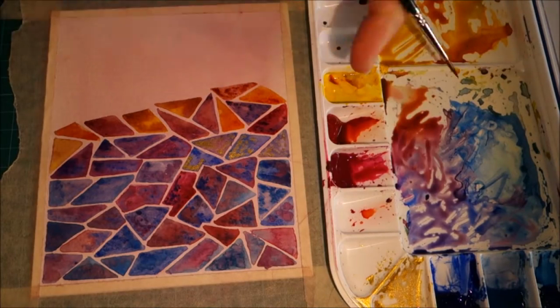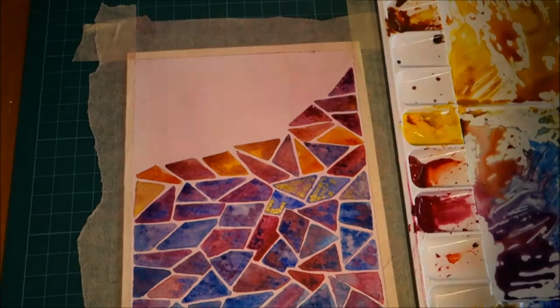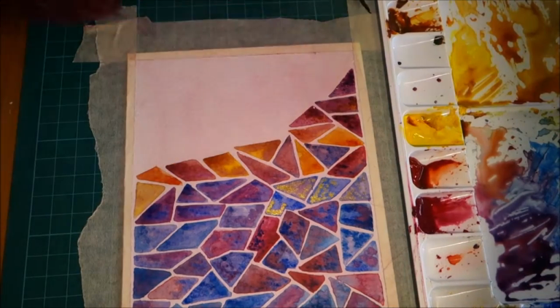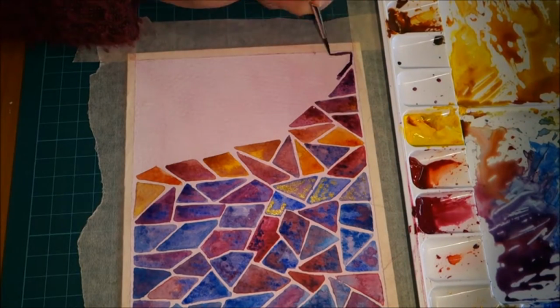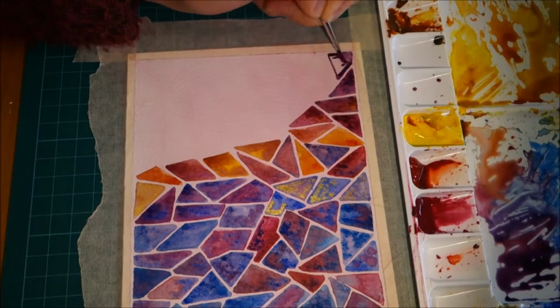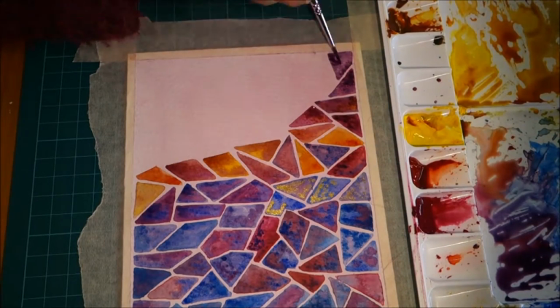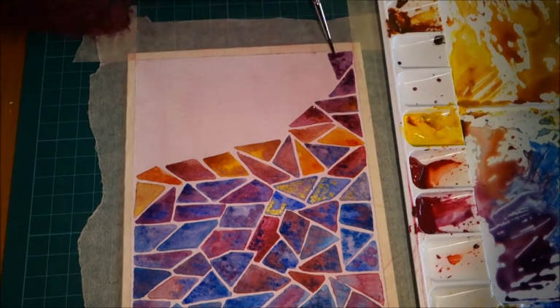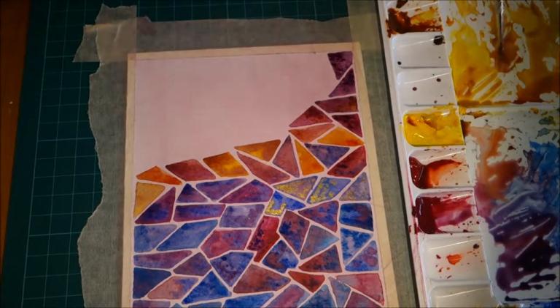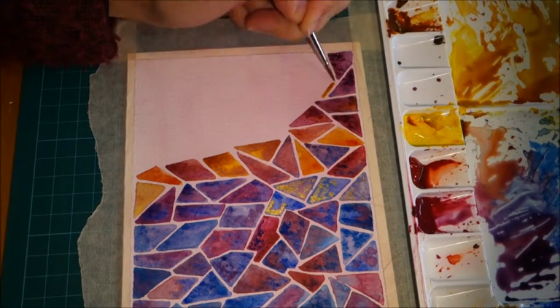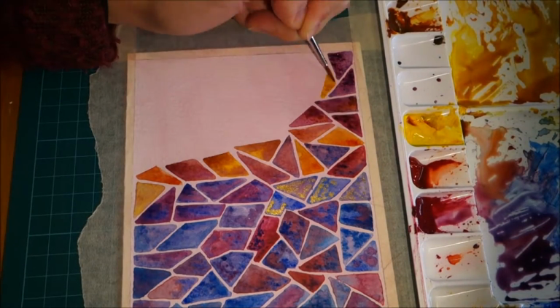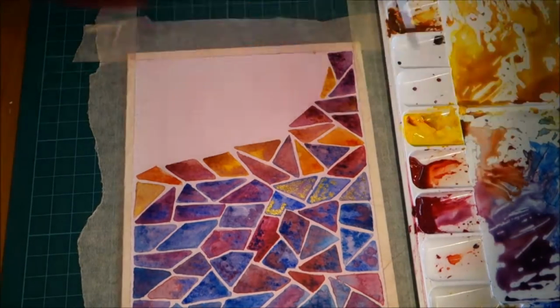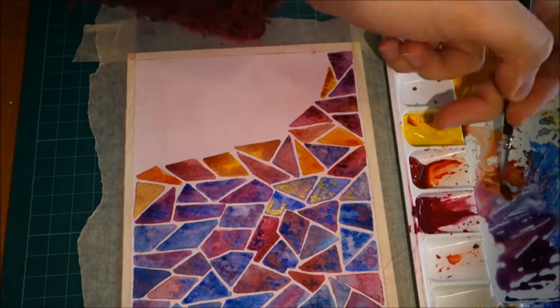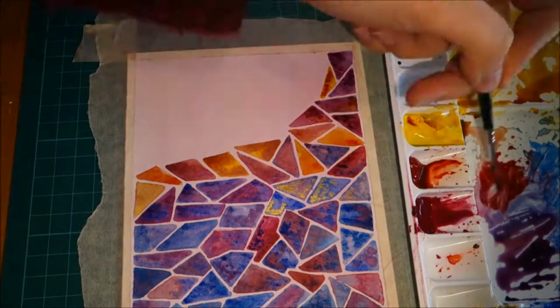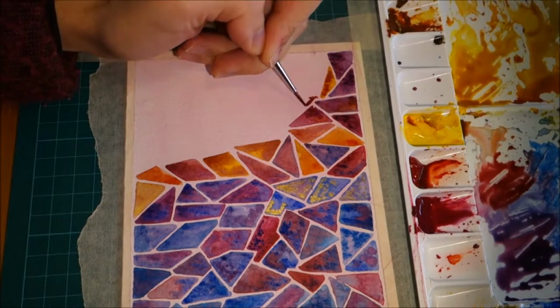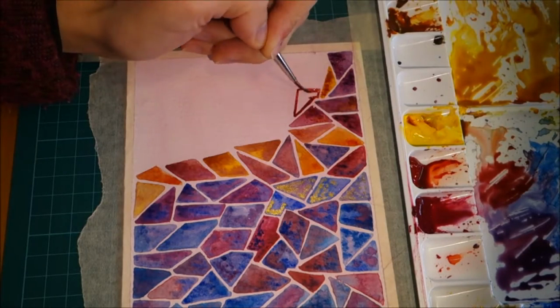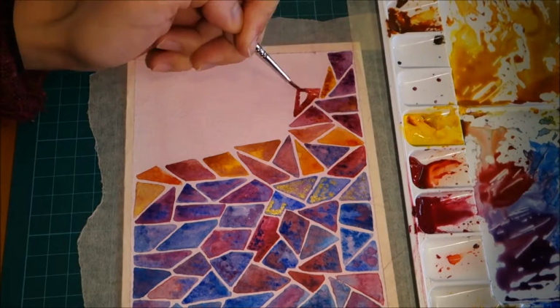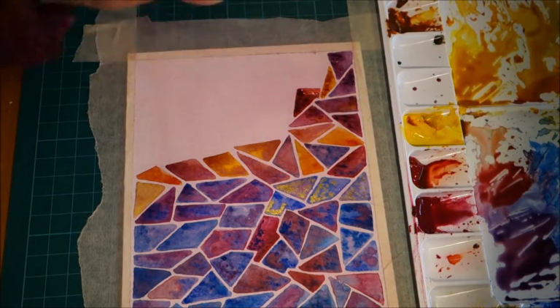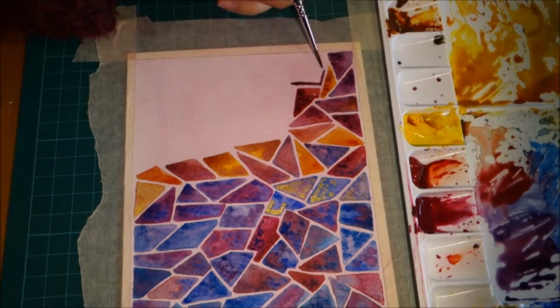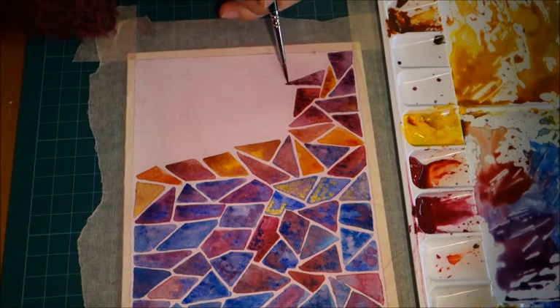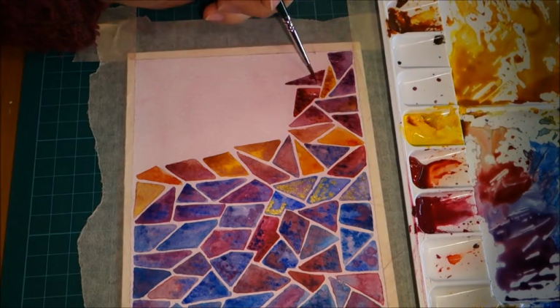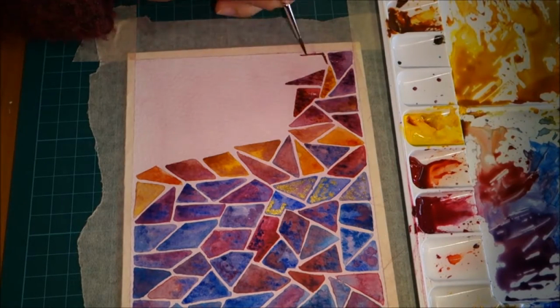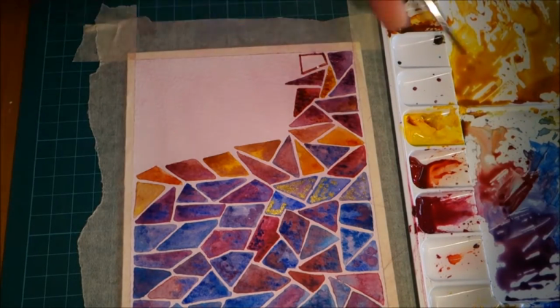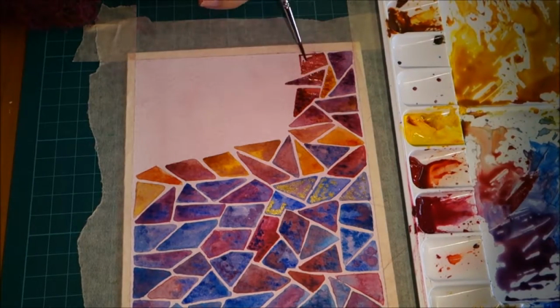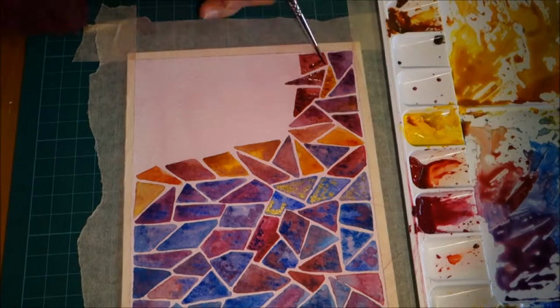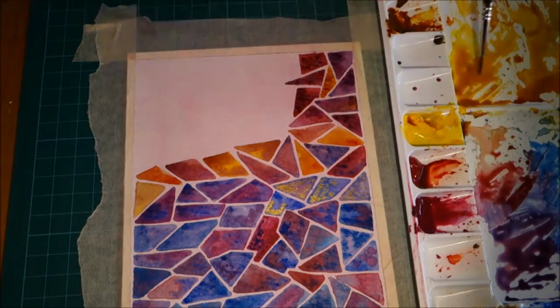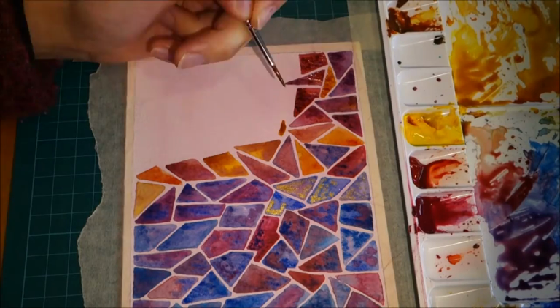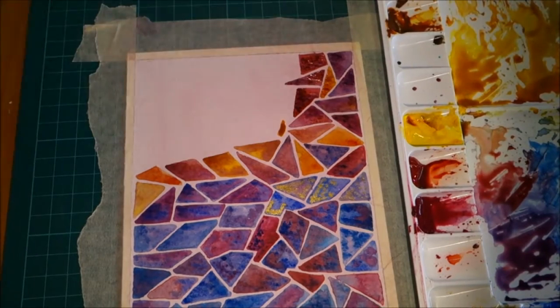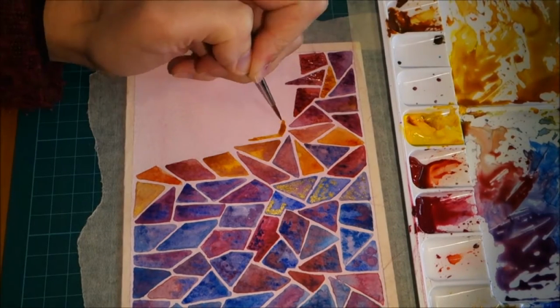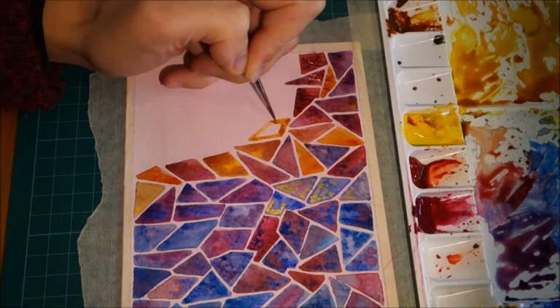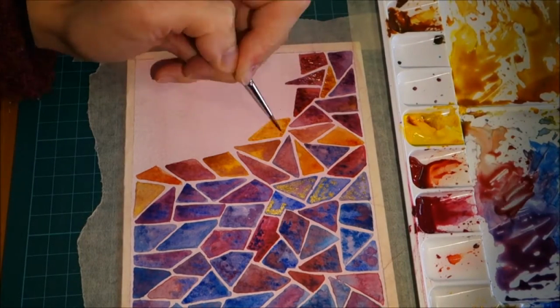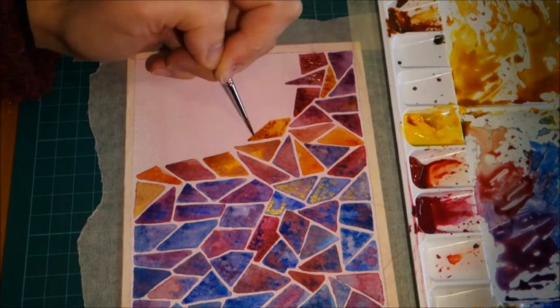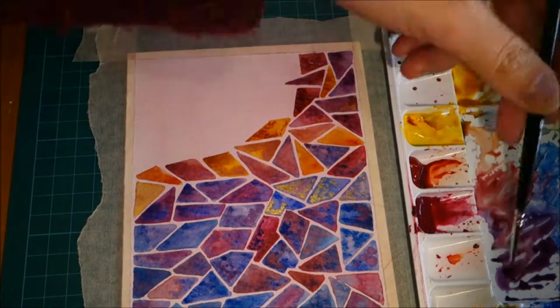So I had to be careful with orange, and also orange isn't one of my favorite colors. So I went back and added some purples and pinks to sort of tie back to the other side.